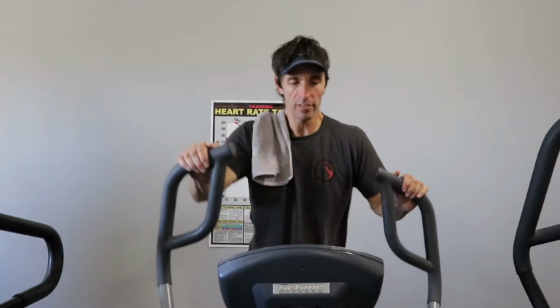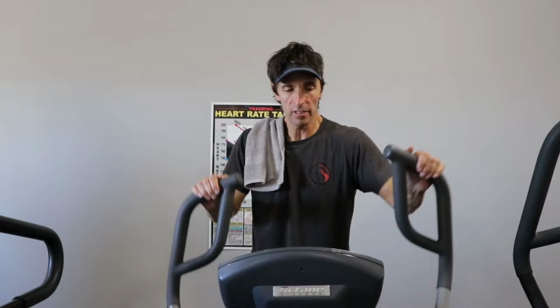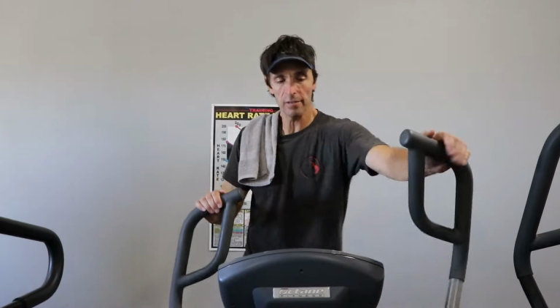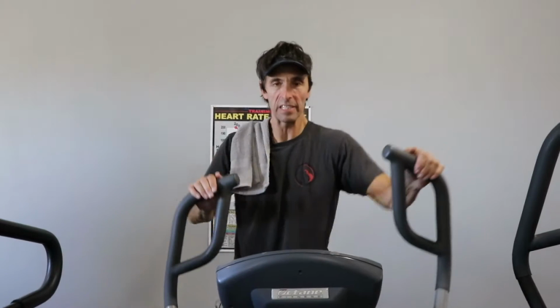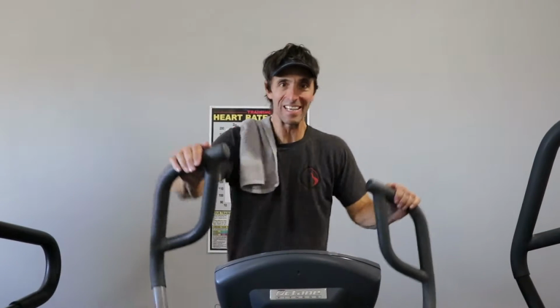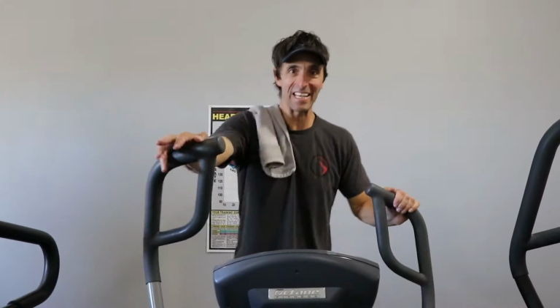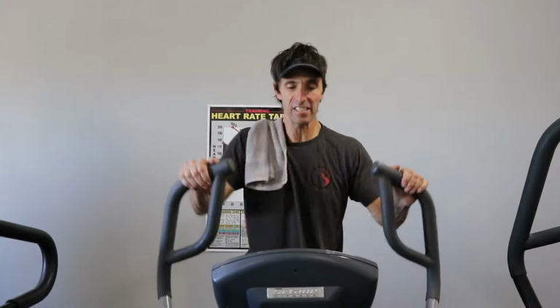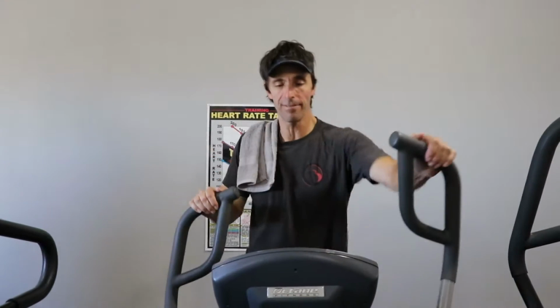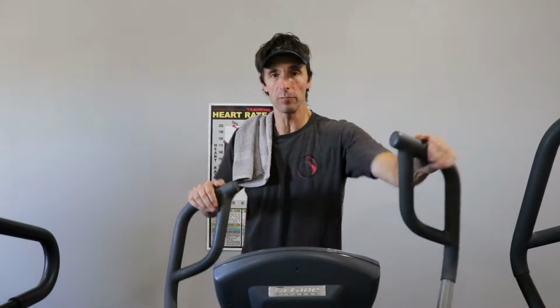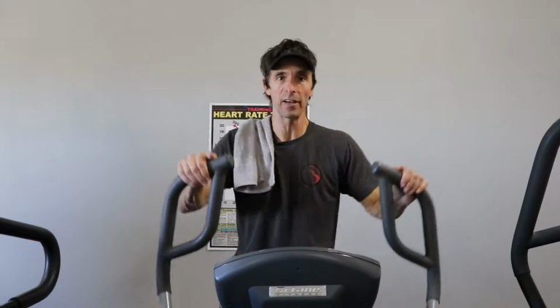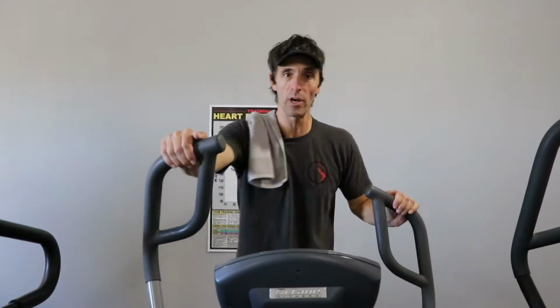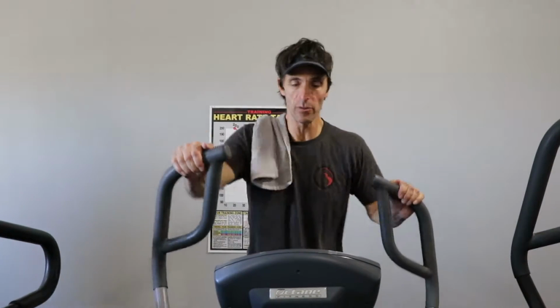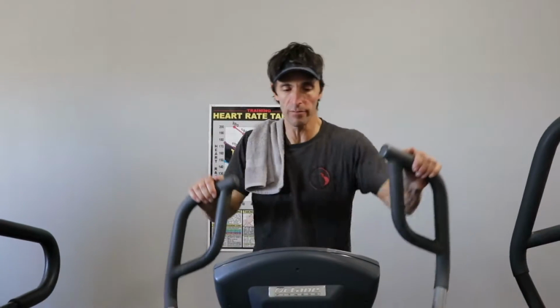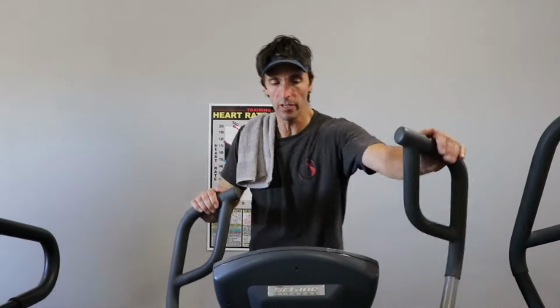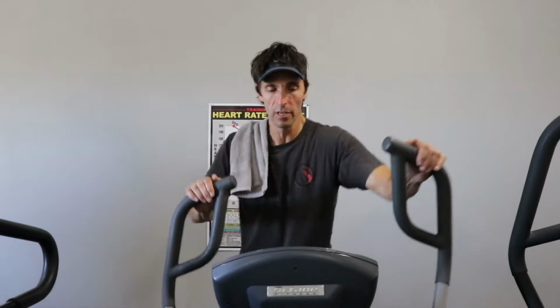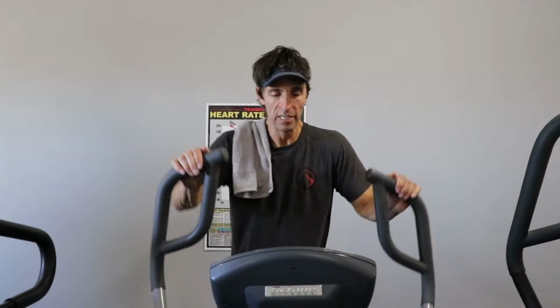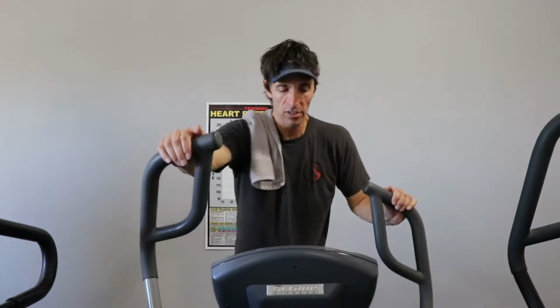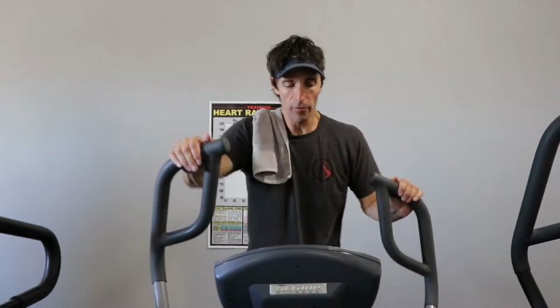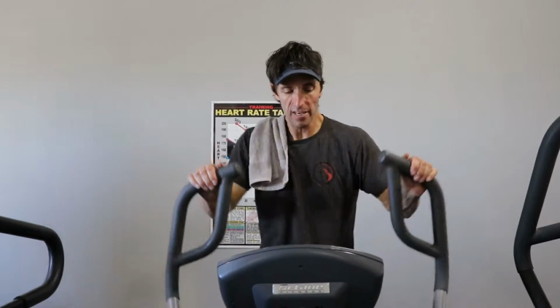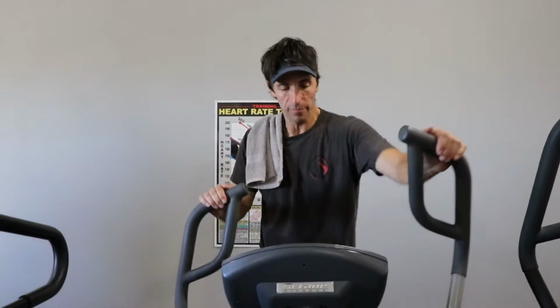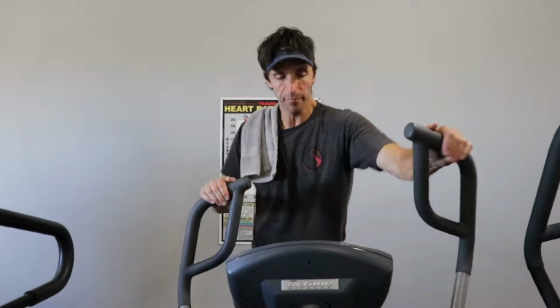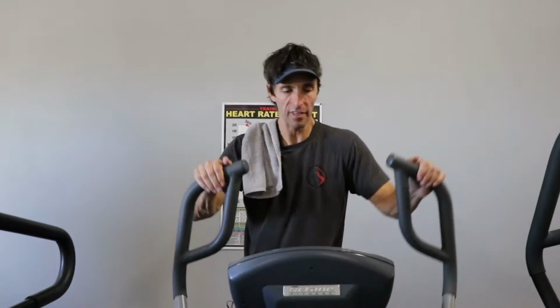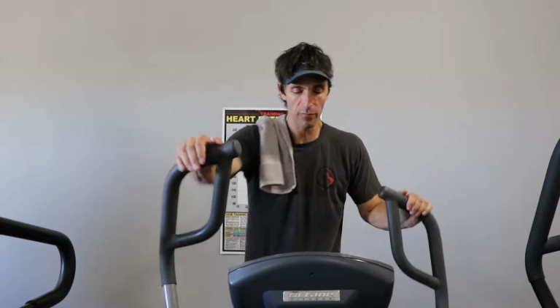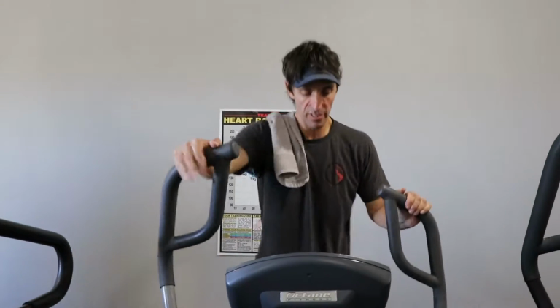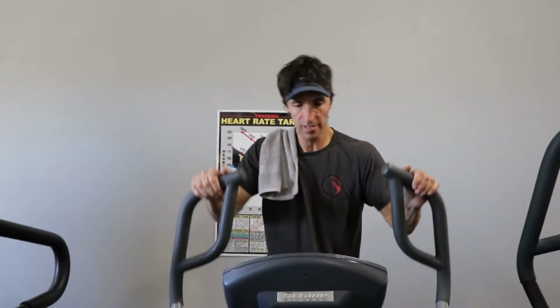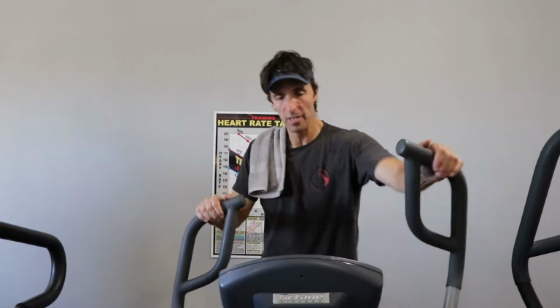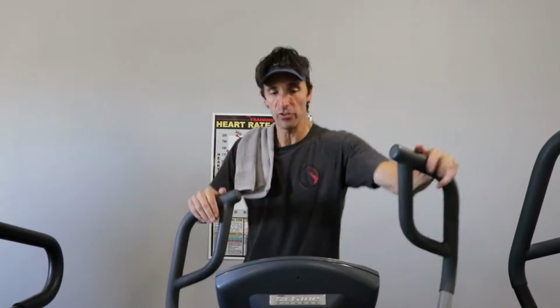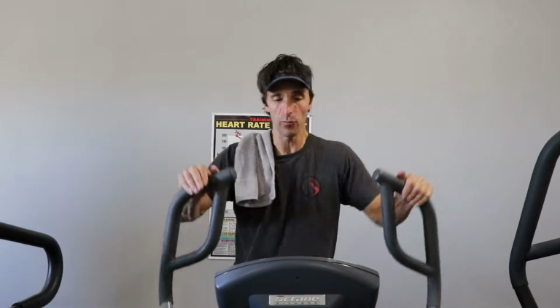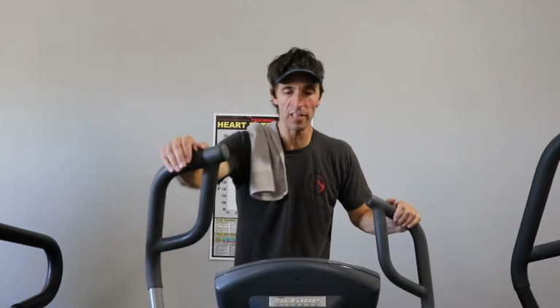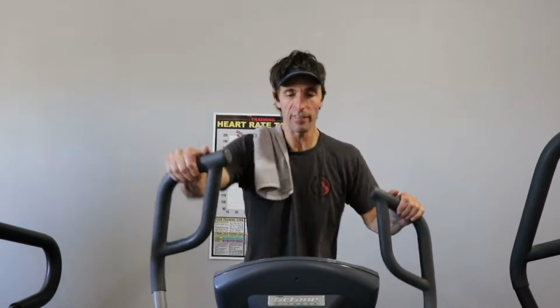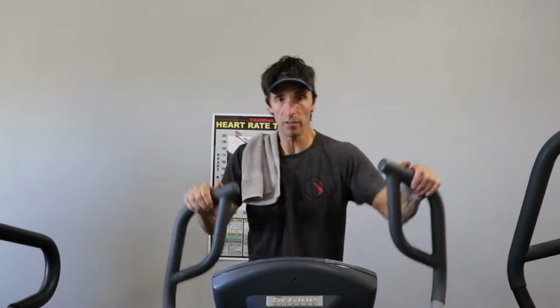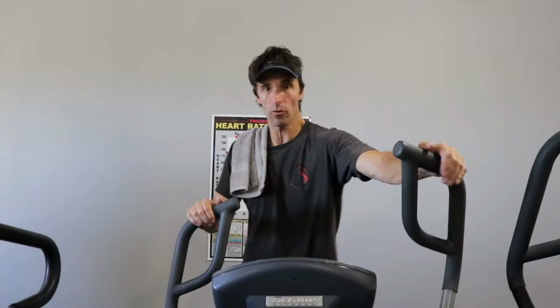What's interval? Interval is high intensity followed by rest and recovery. So, for example, if I'm doing this machine — which by the way I've never done before —